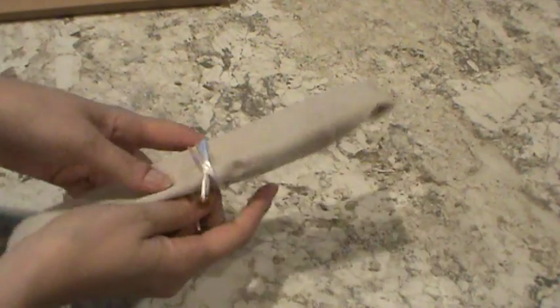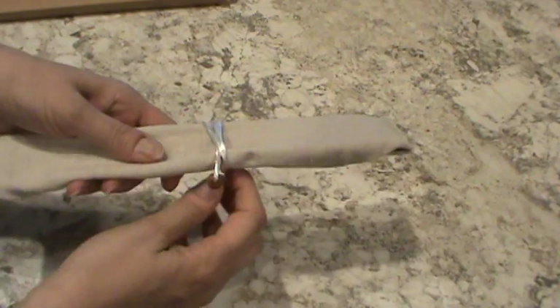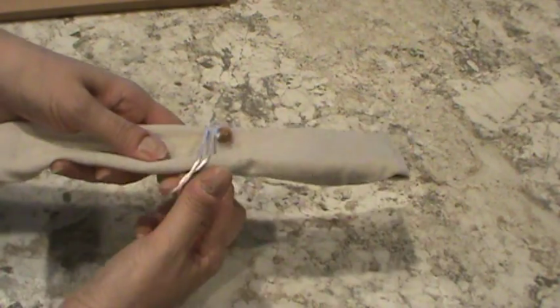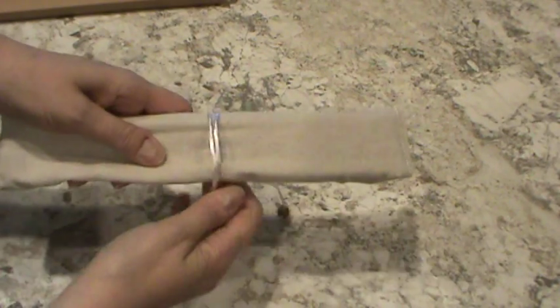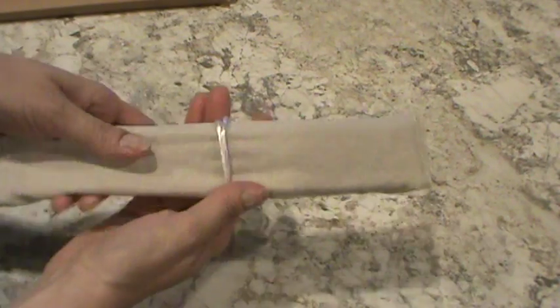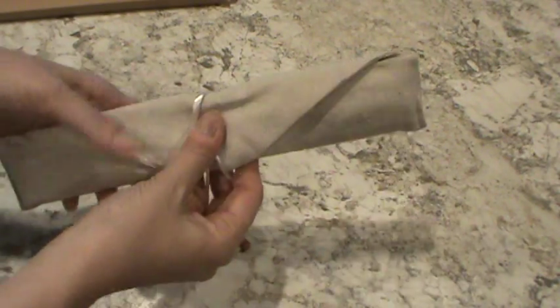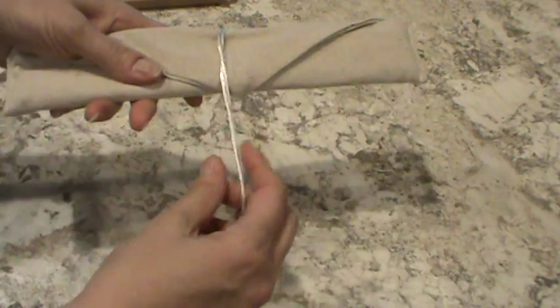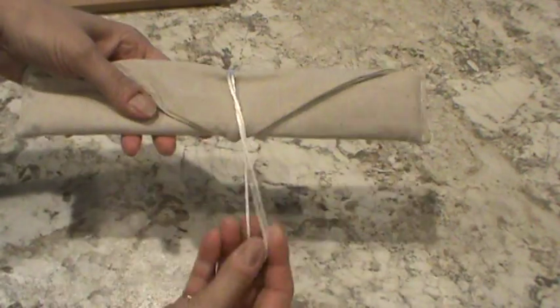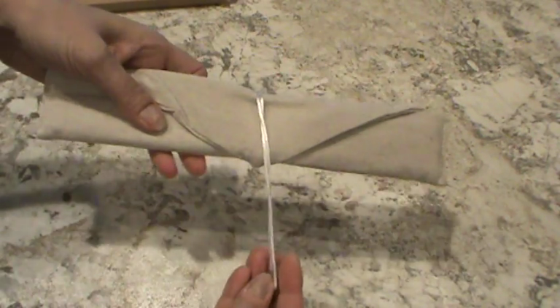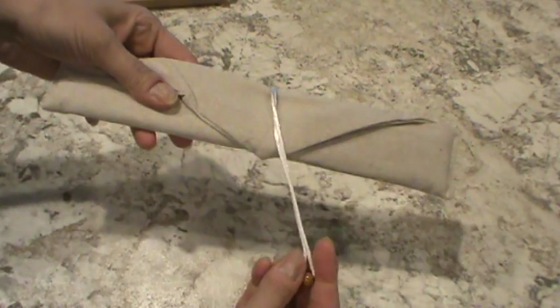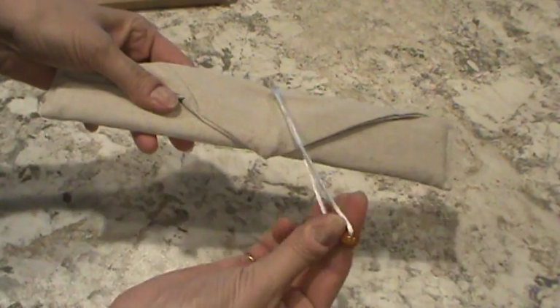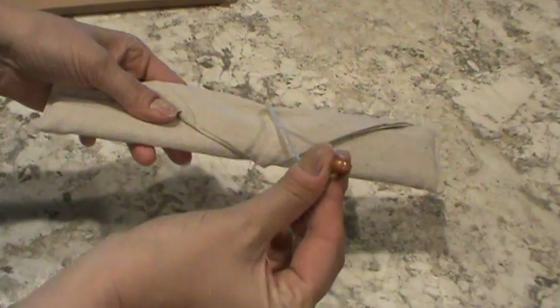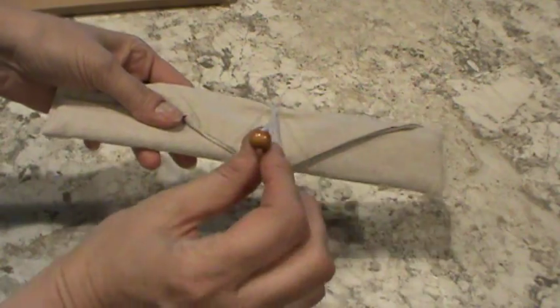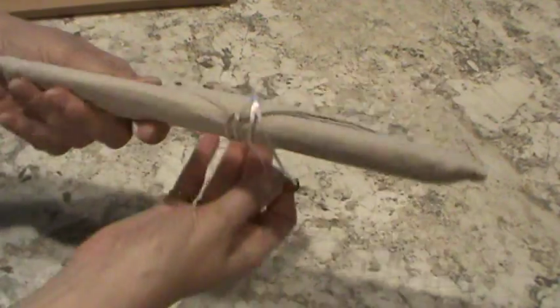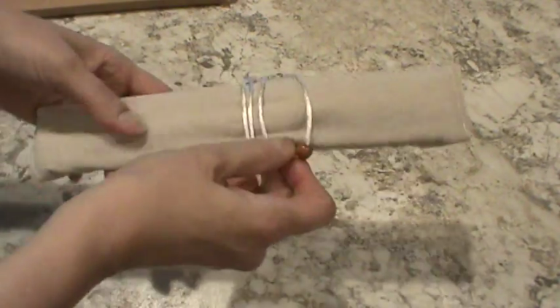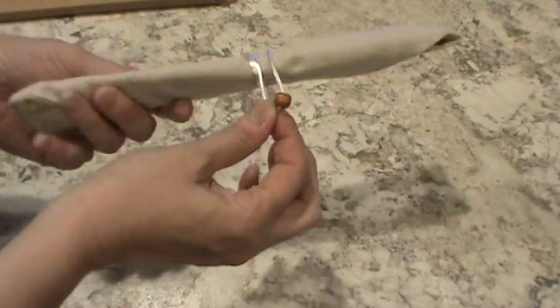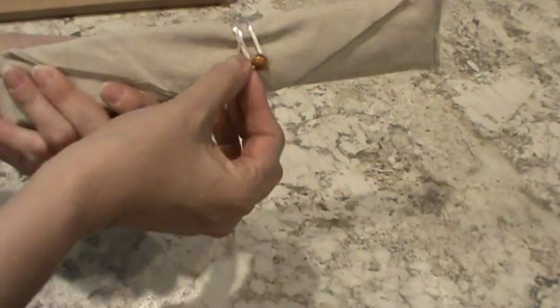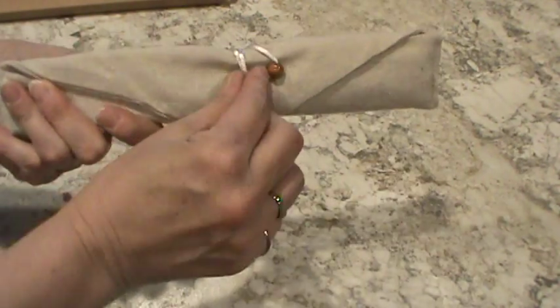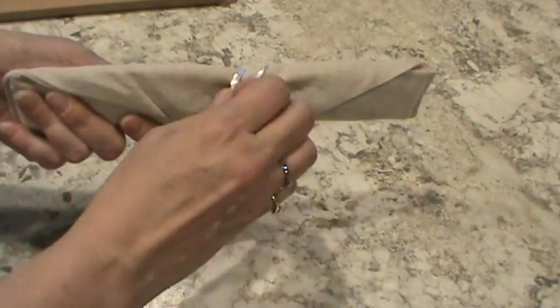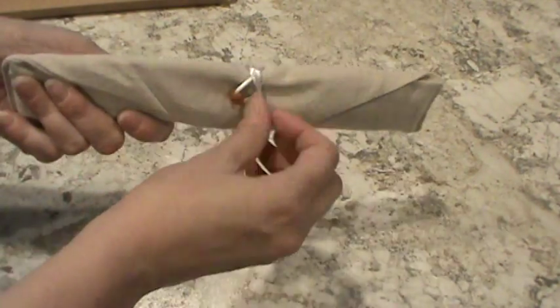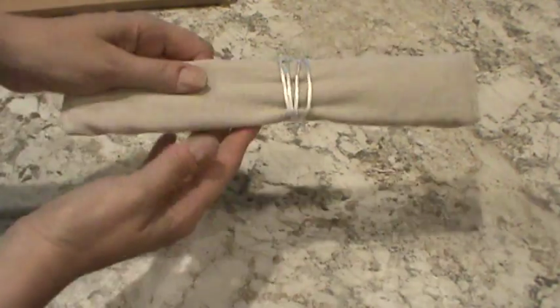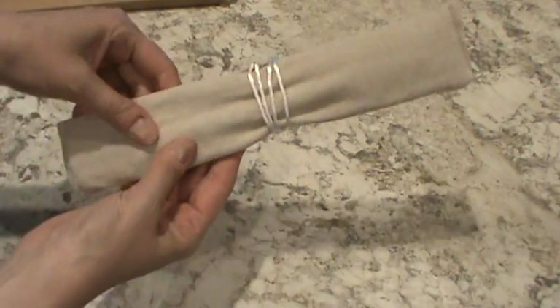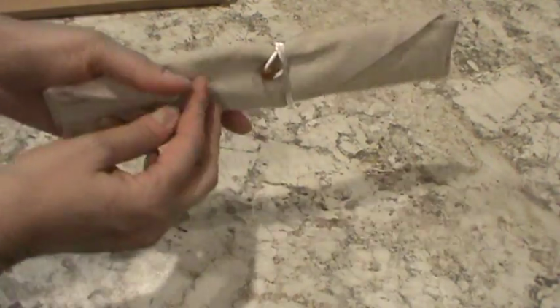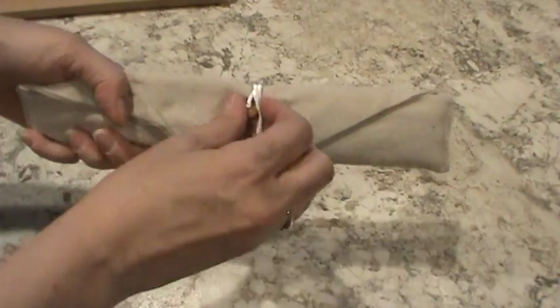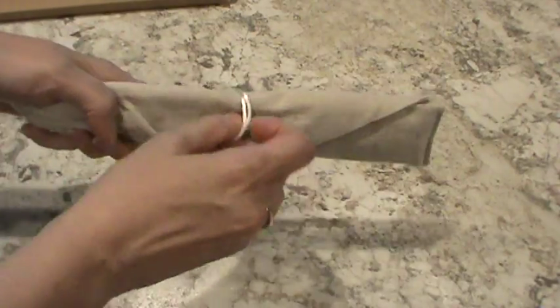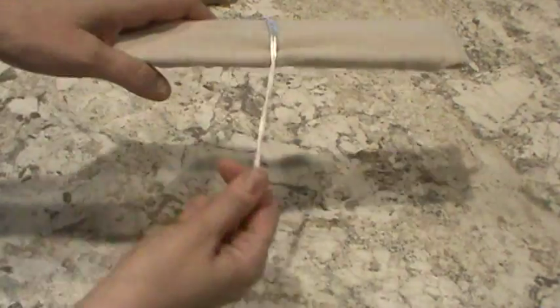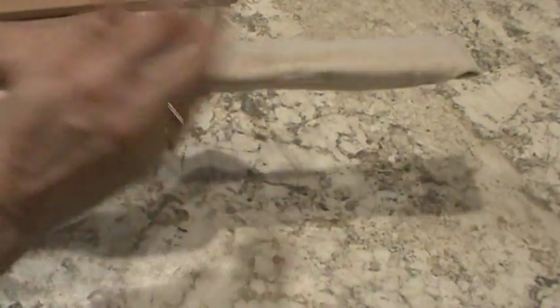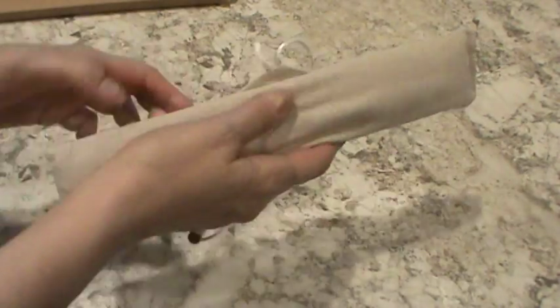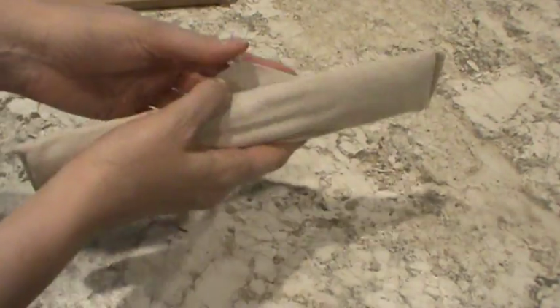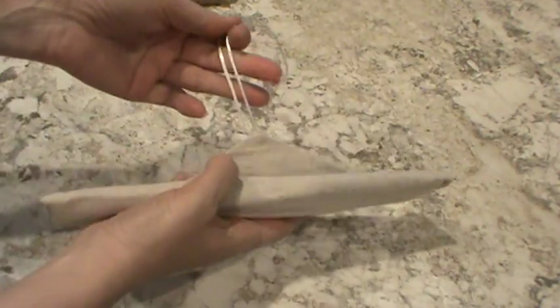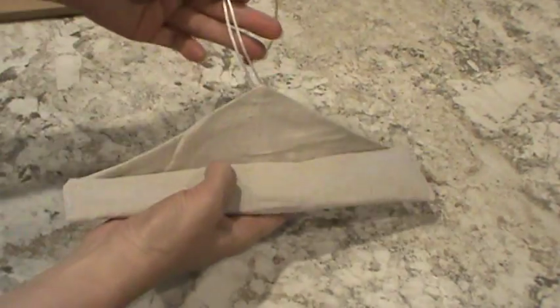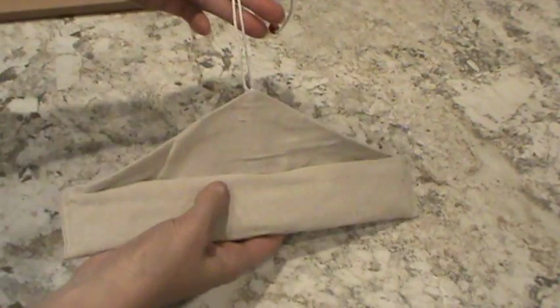Inside is a cloth storage pouch with a ribbon tie and a wooden ball on the end so you can just loop it and it holds securely, and also opens securely.